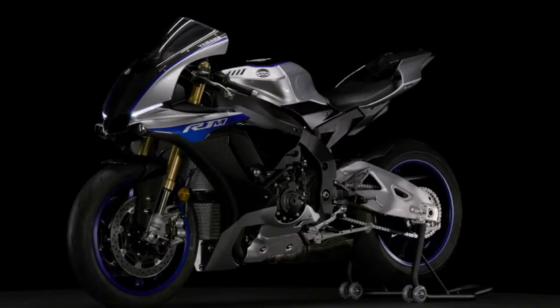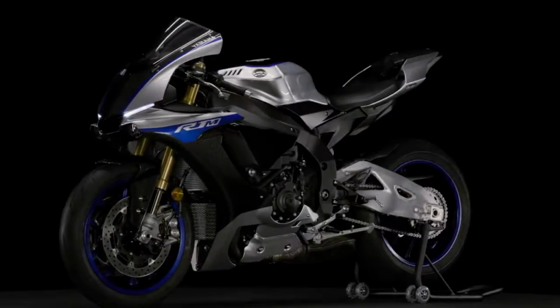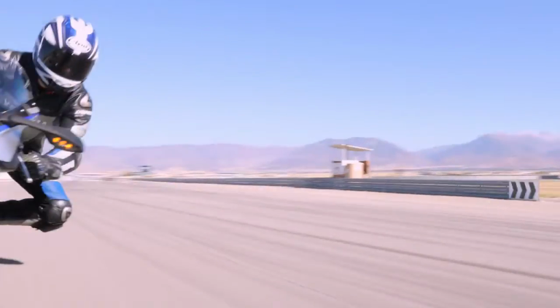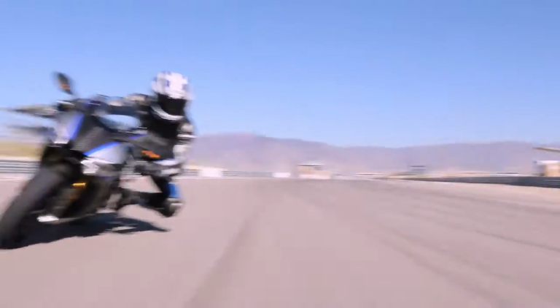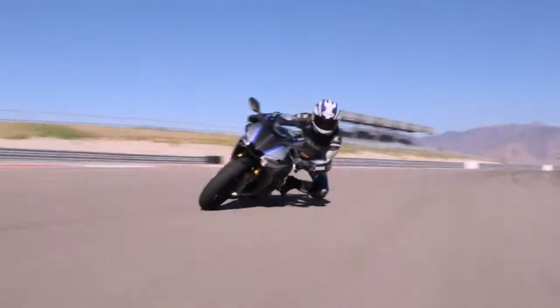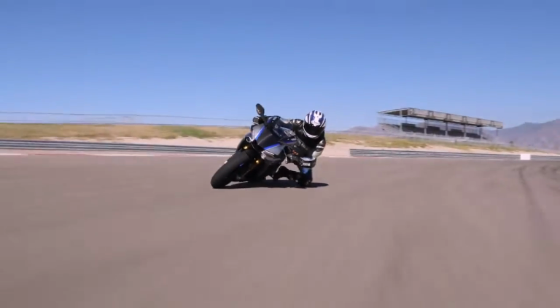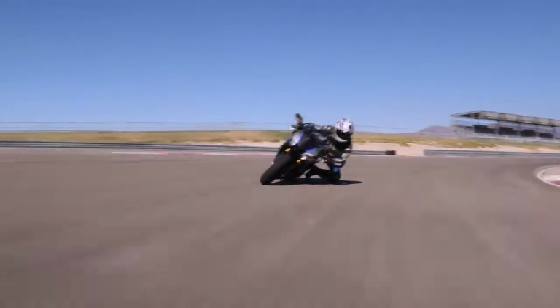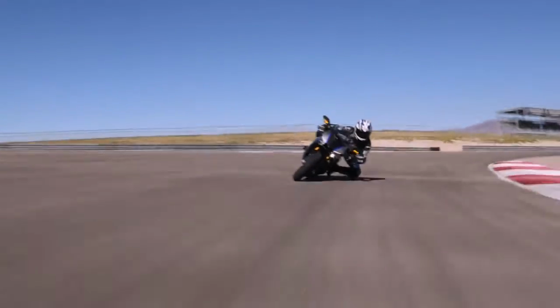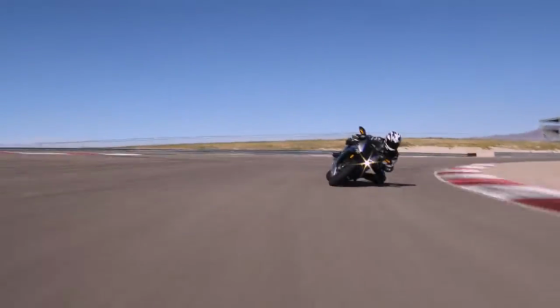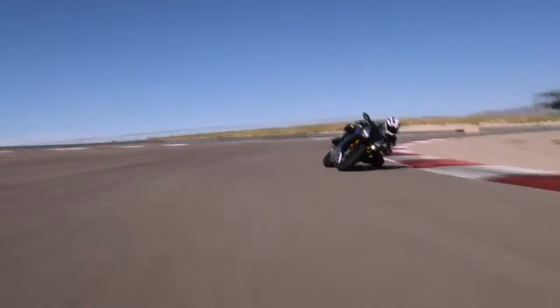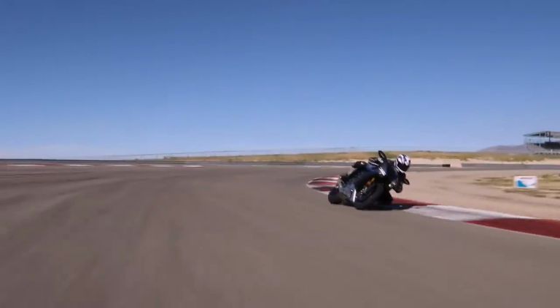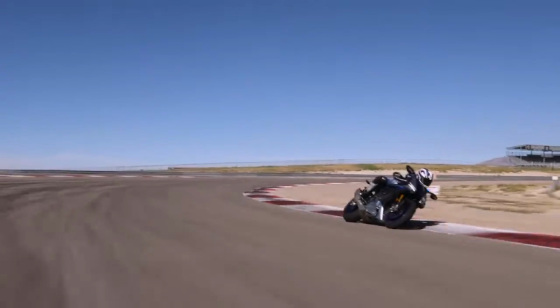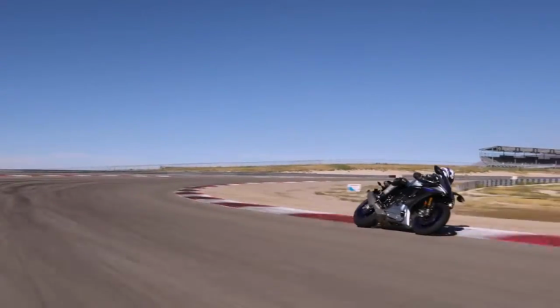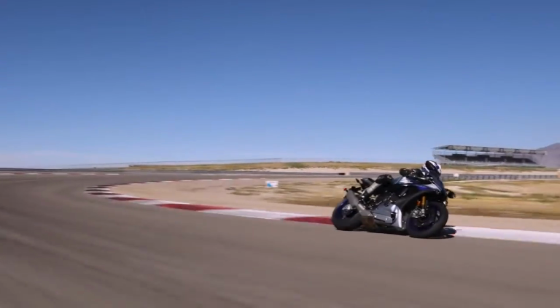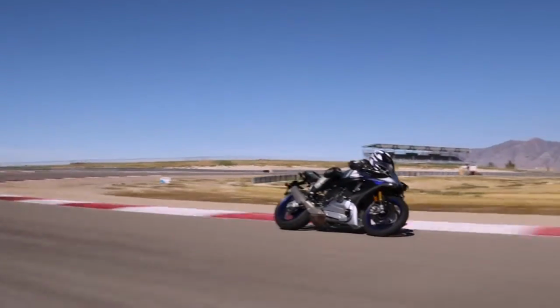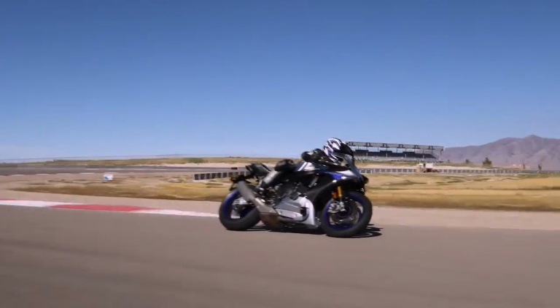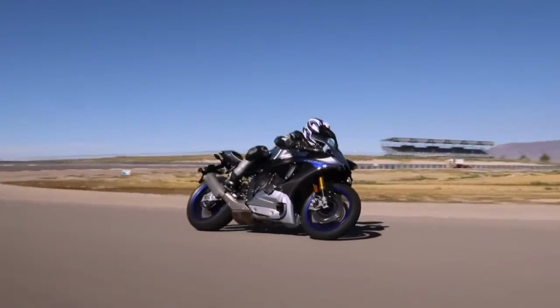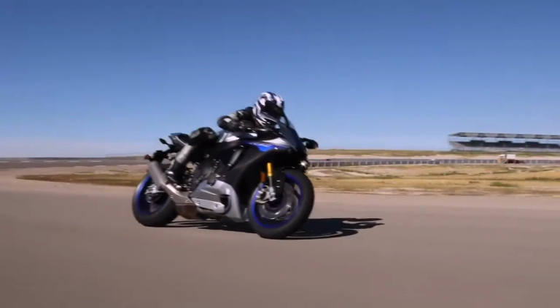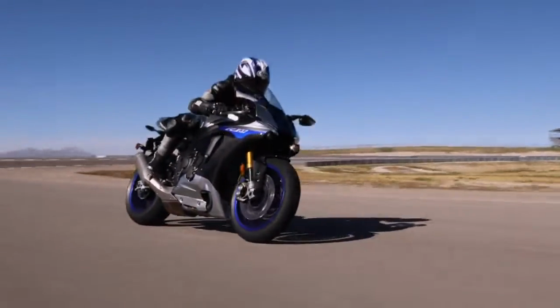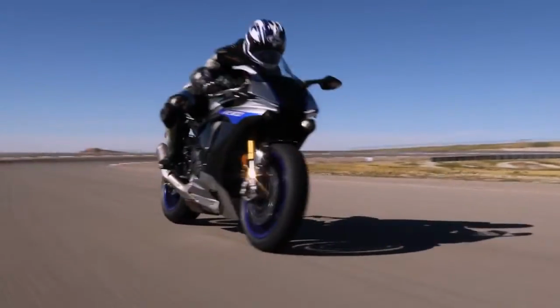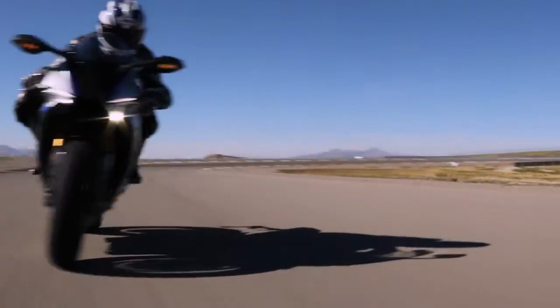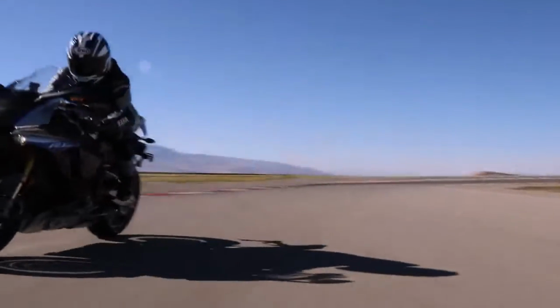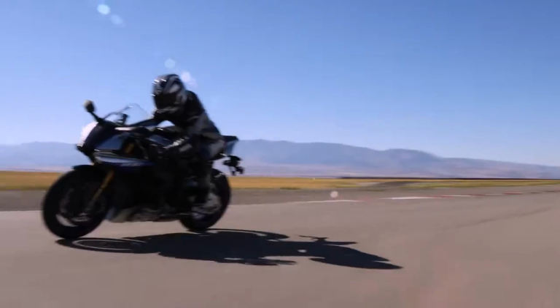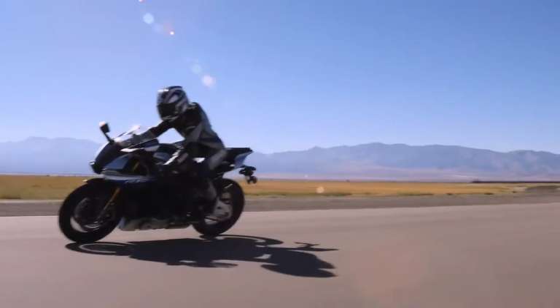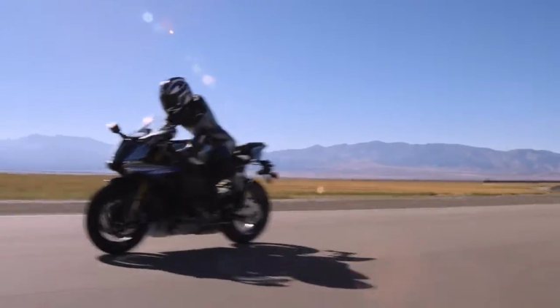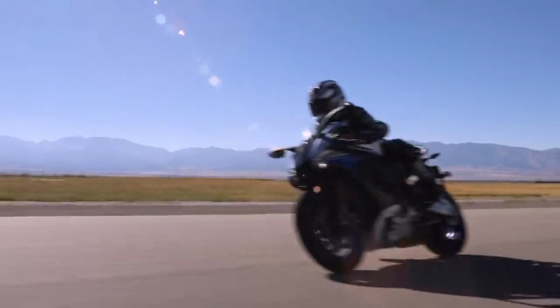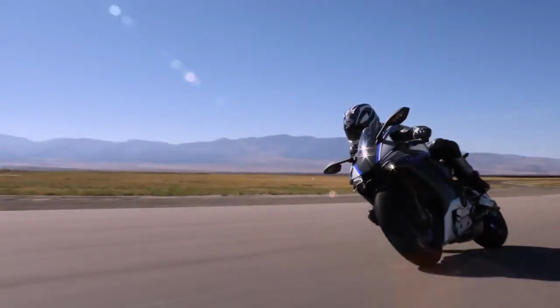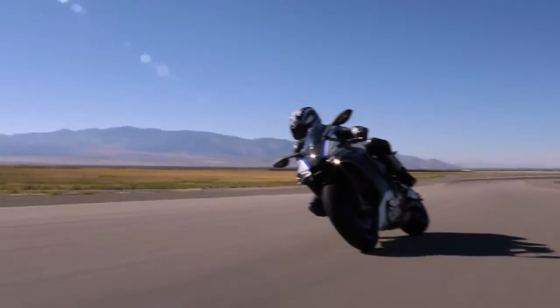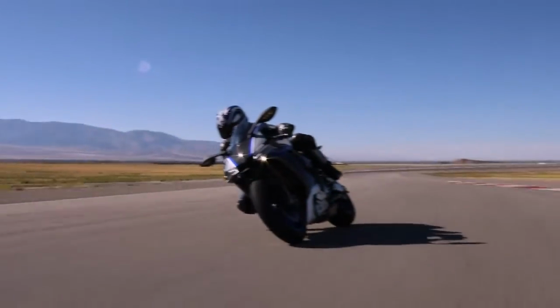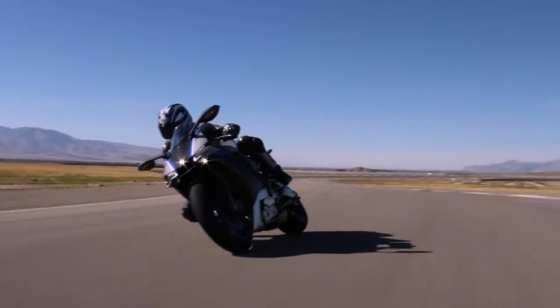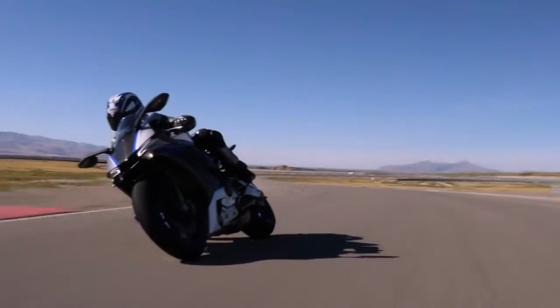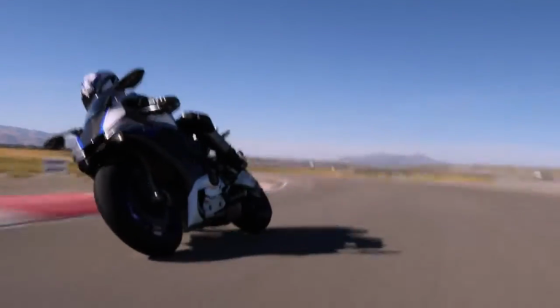With the R1M, your riding experience will be closer to MotoGP than ever, especially when benefiting from the sophisticated technologies that assist and support you on board, to make you feel more comfortable and to improve your riding with more control.